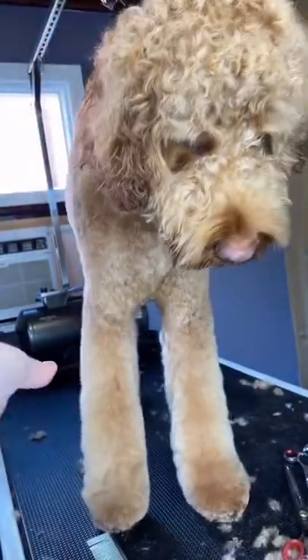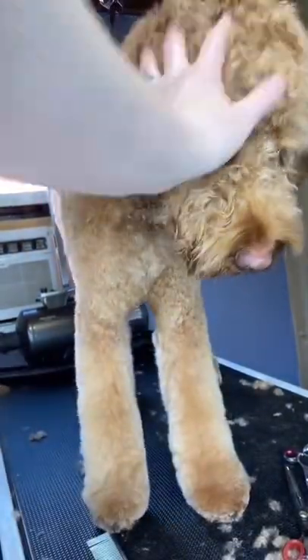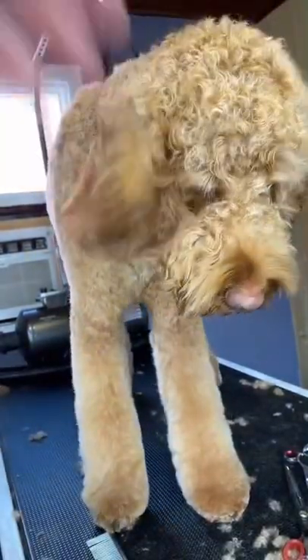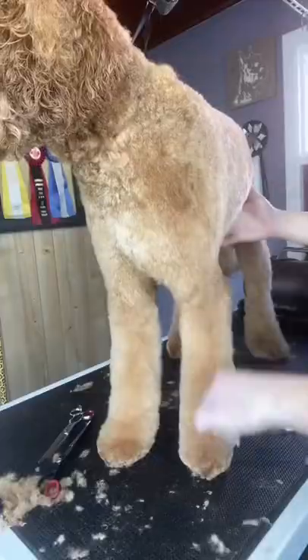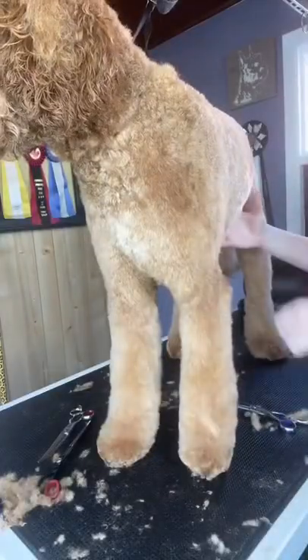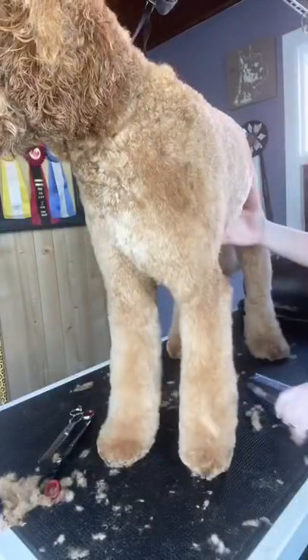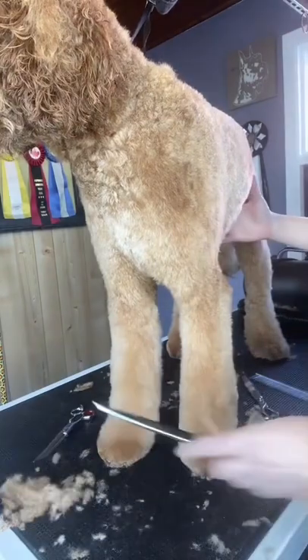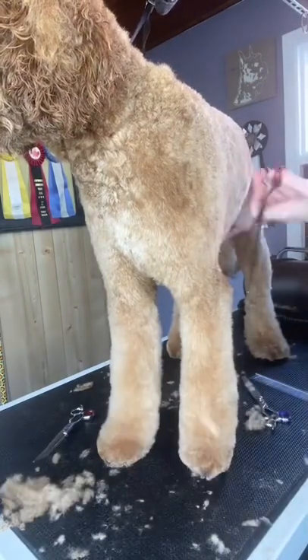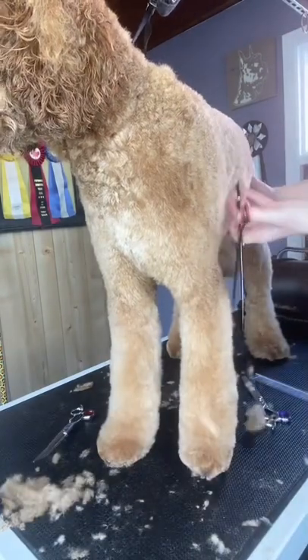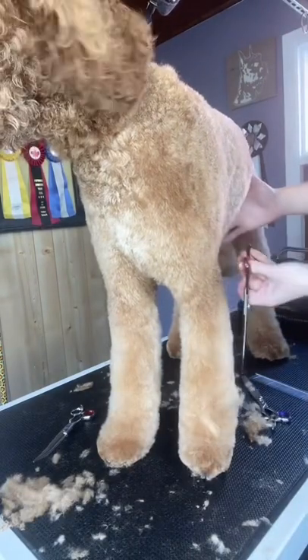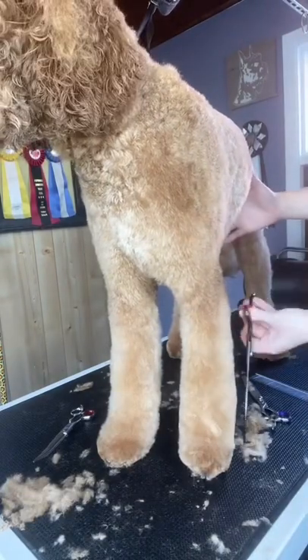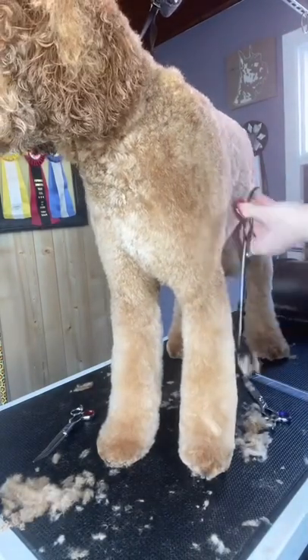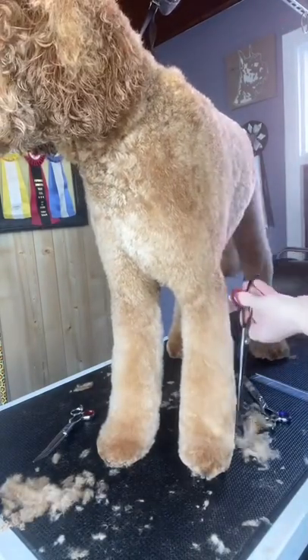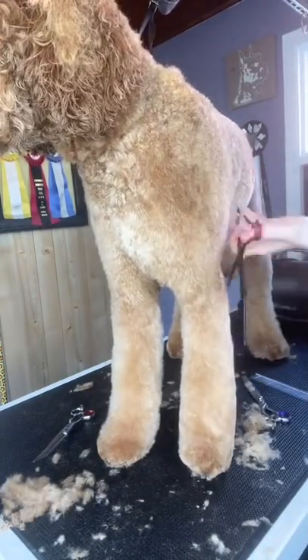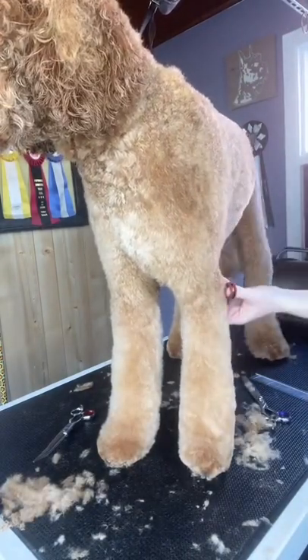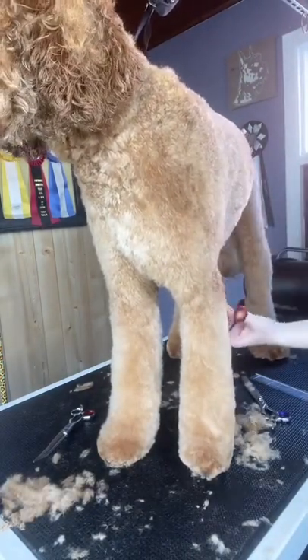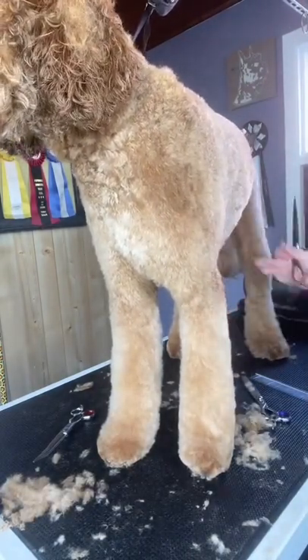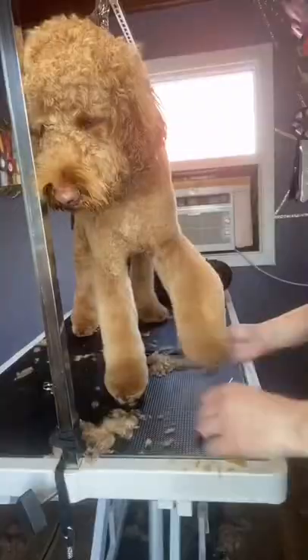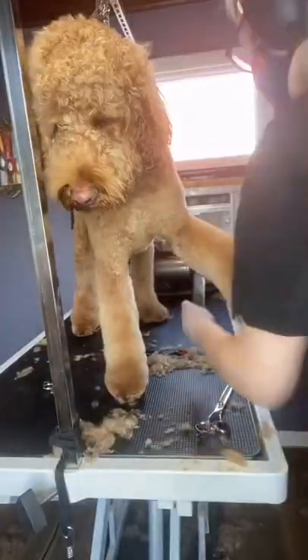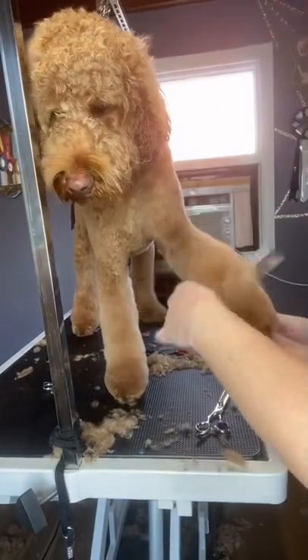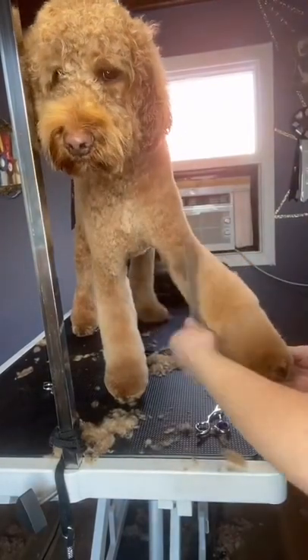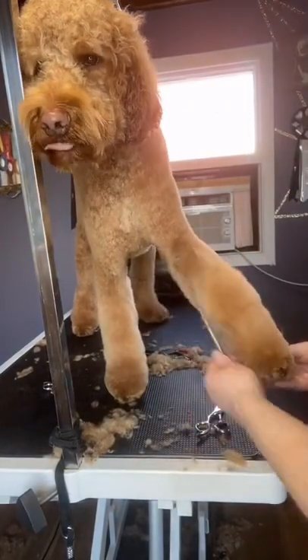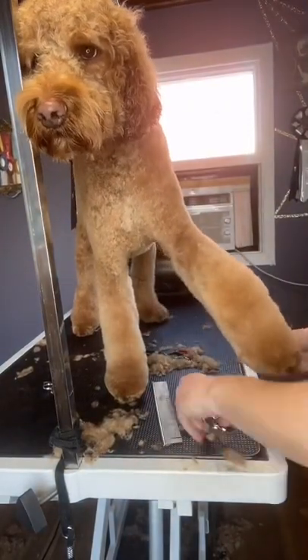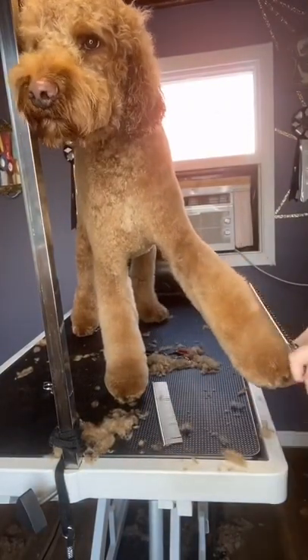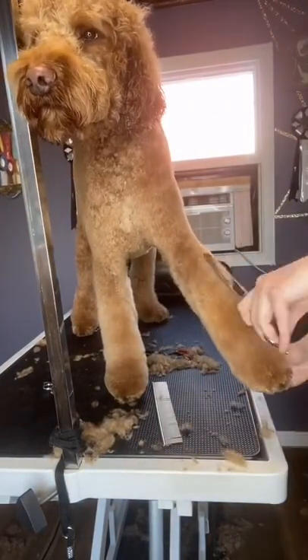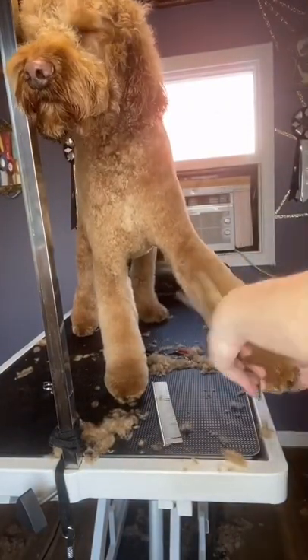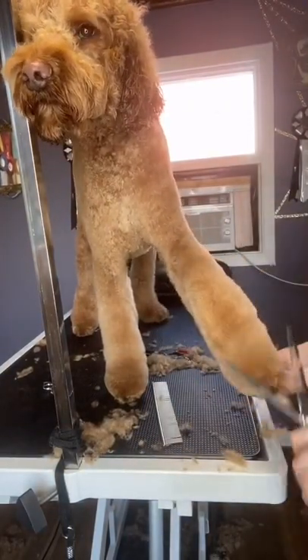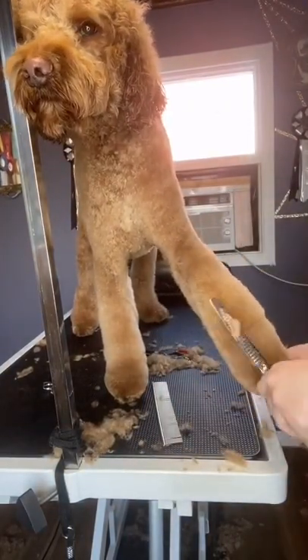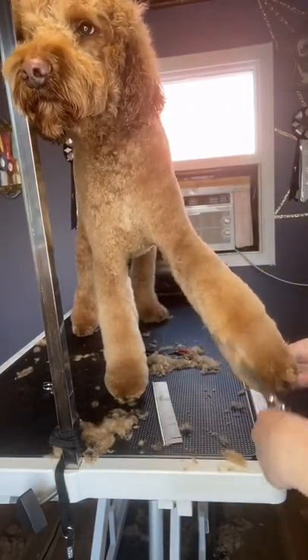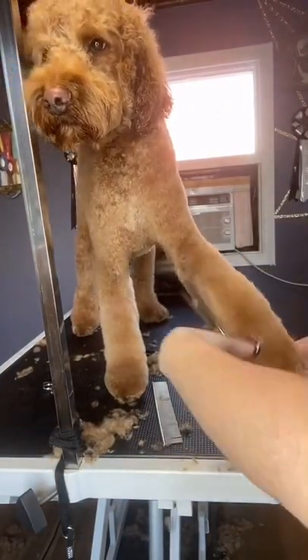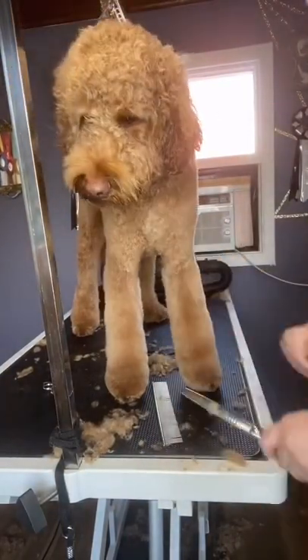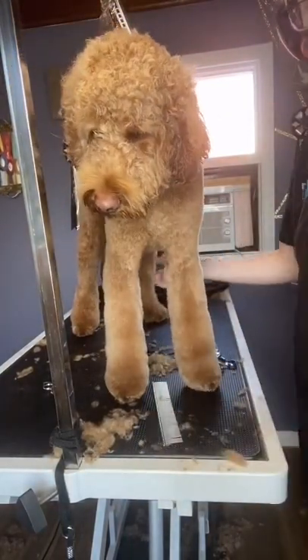I always let my dogs' heads air dry as much as possible while I trim in their bodies. No dogs really love to have their heads dried, so the more I can let it air dry, the less time I'll spend blow drying it. And I think they appreciate that.